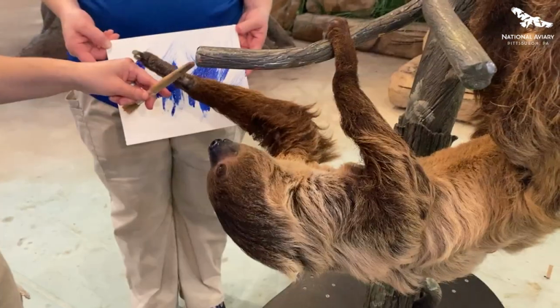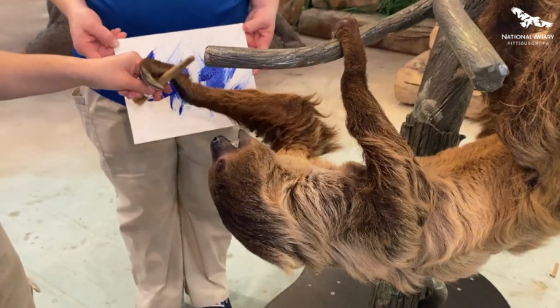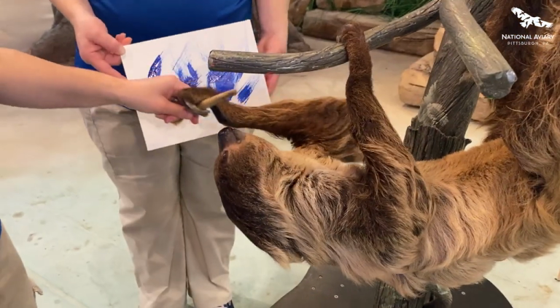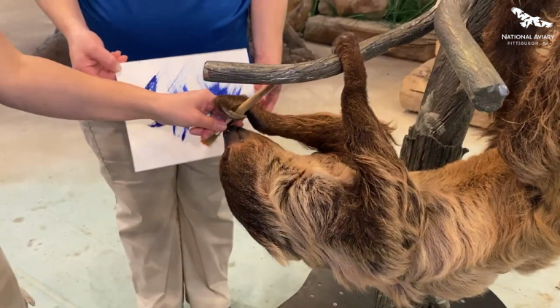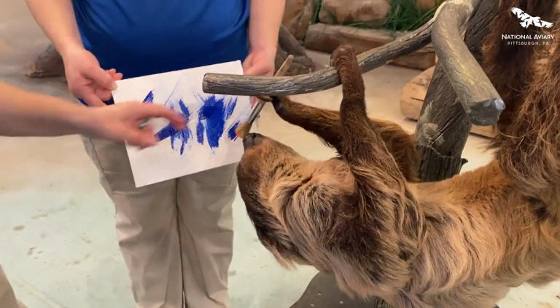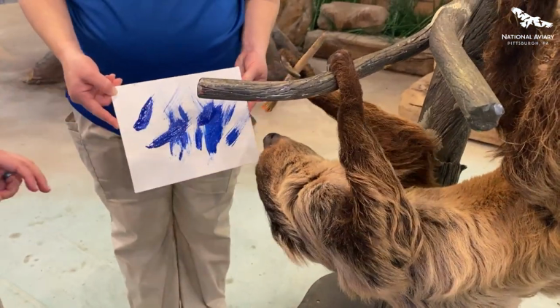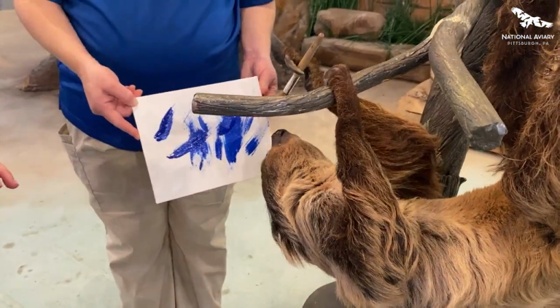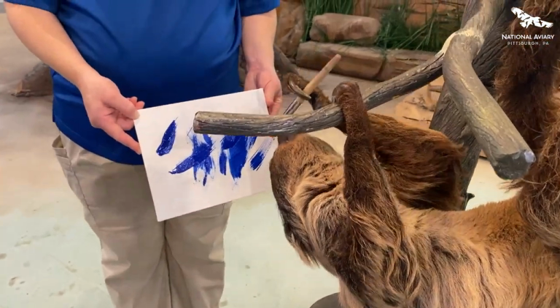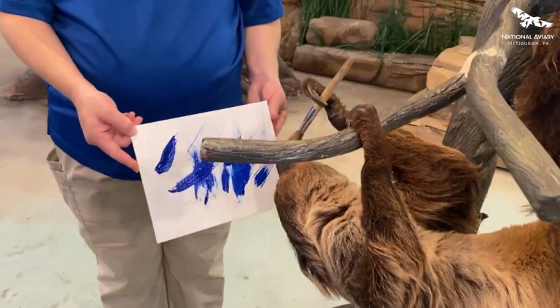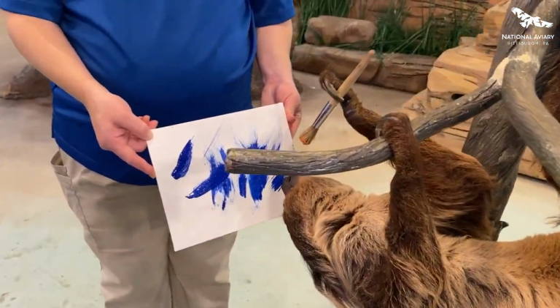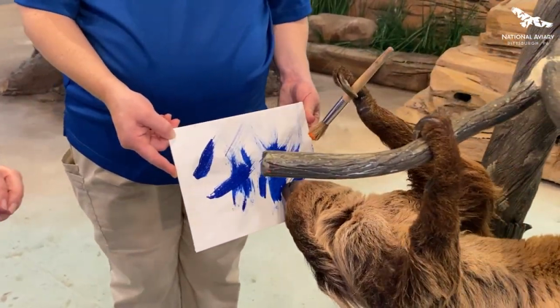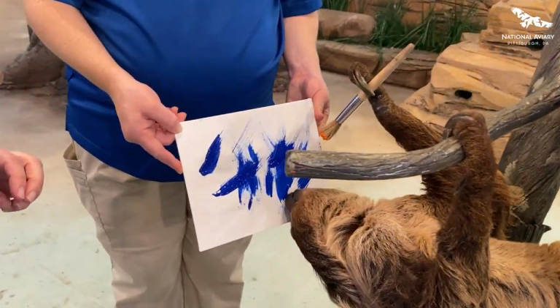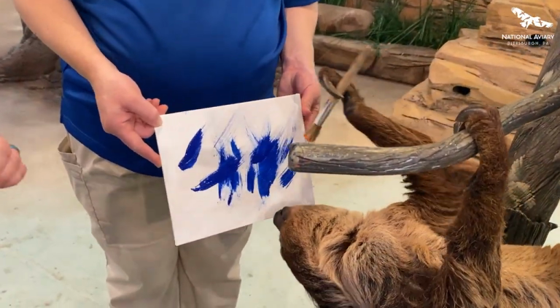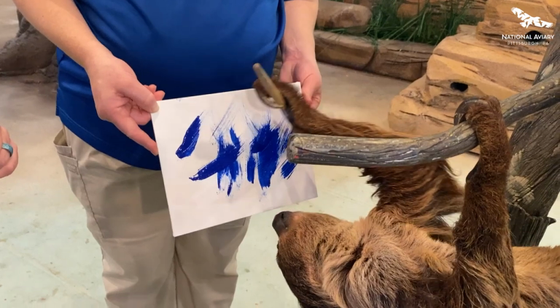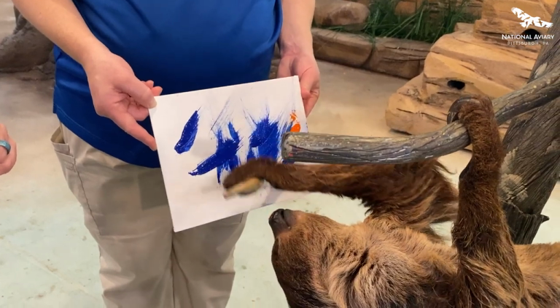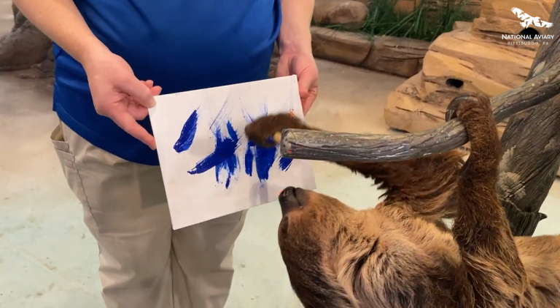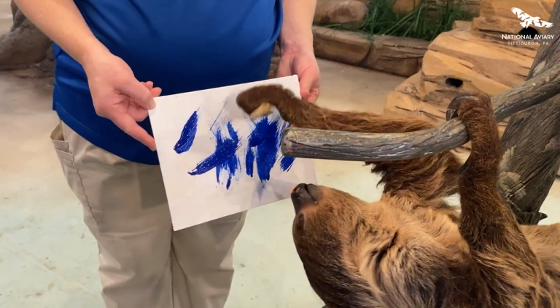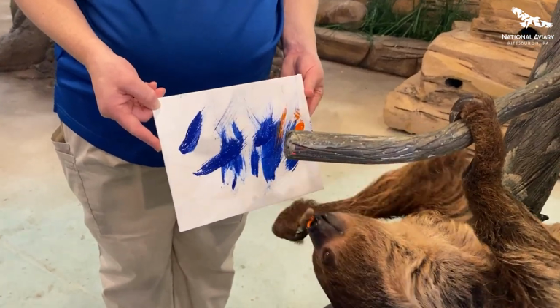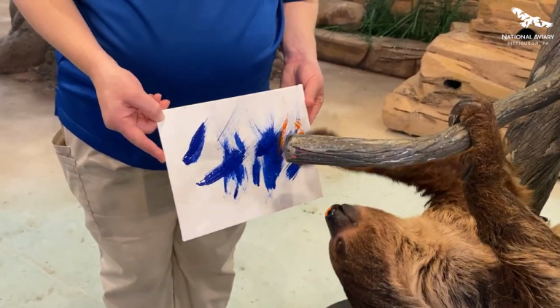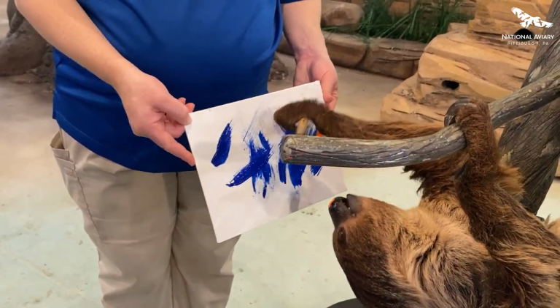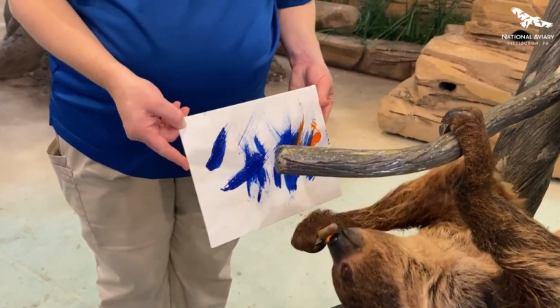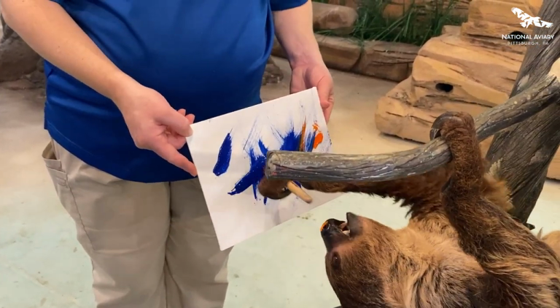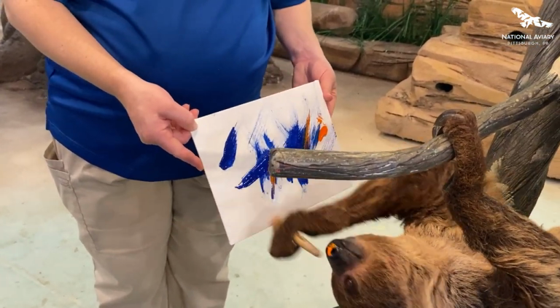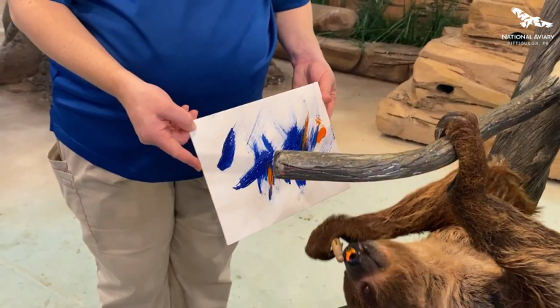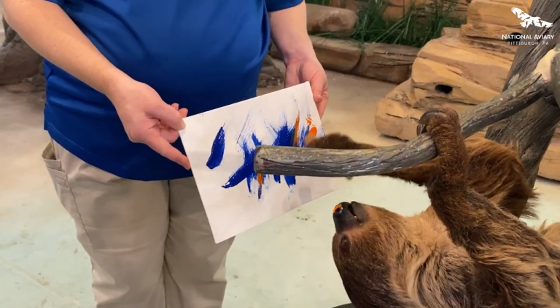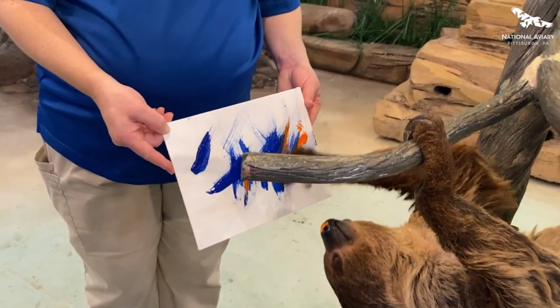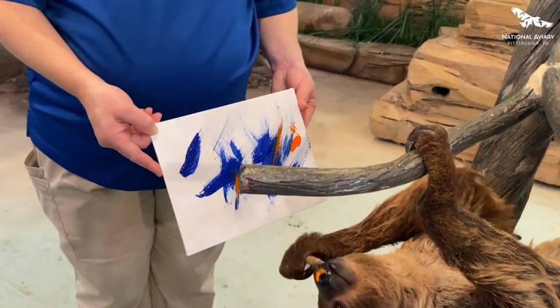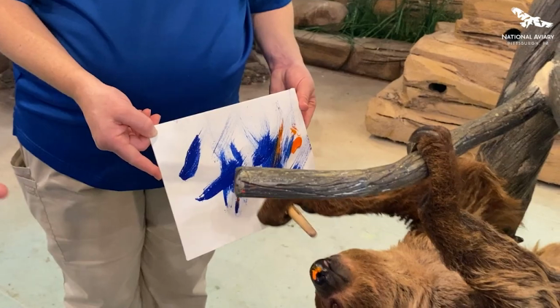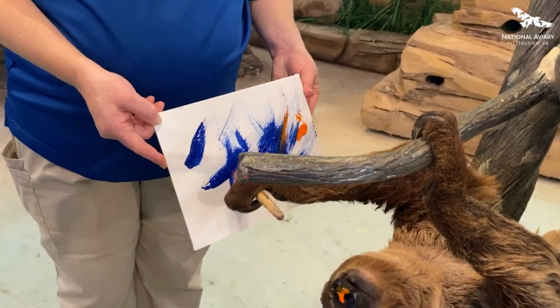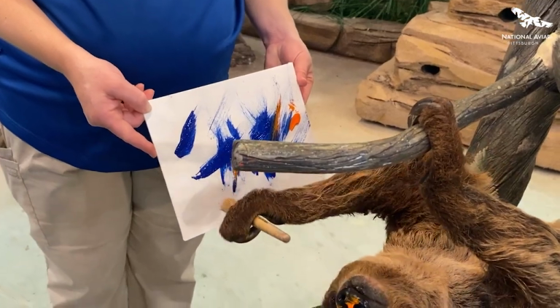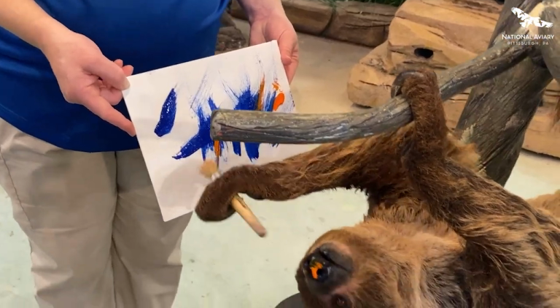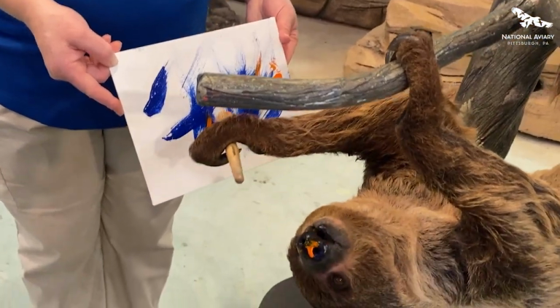Sloths do have that ability to hang, and they'll spend most of their lives upside down. They only go to the bathroom about once a week, and that's the only time that they'll kind of be right-side up, so to speak.